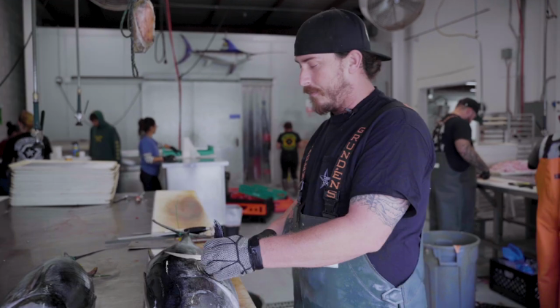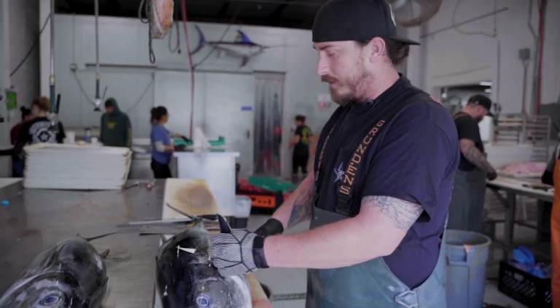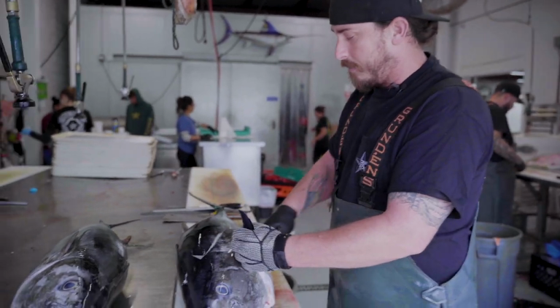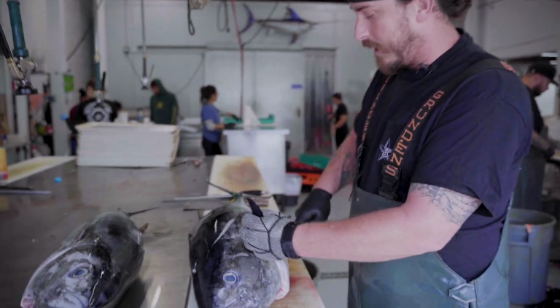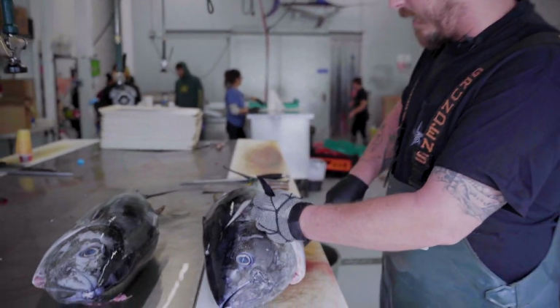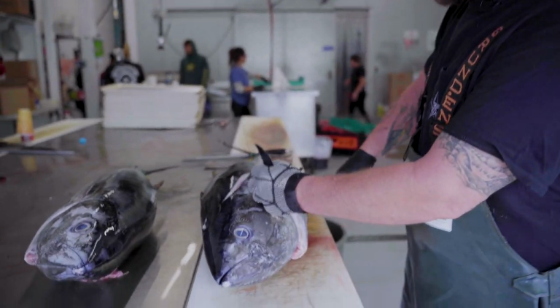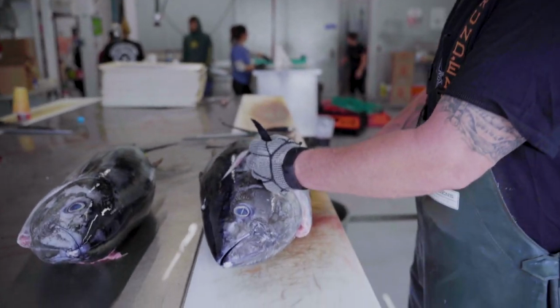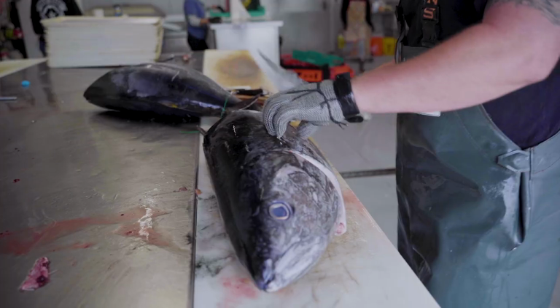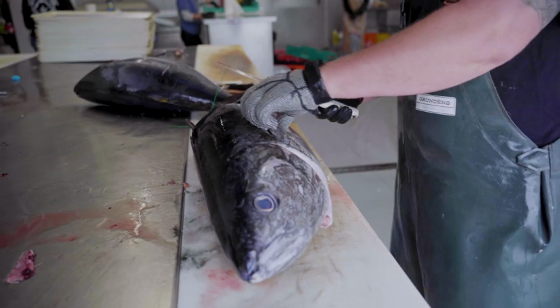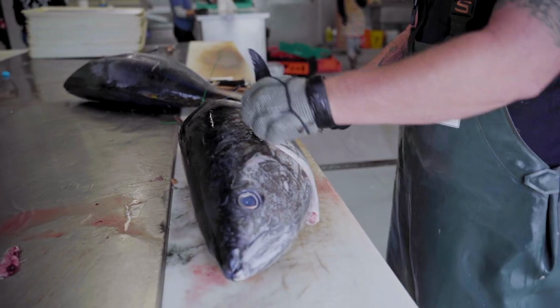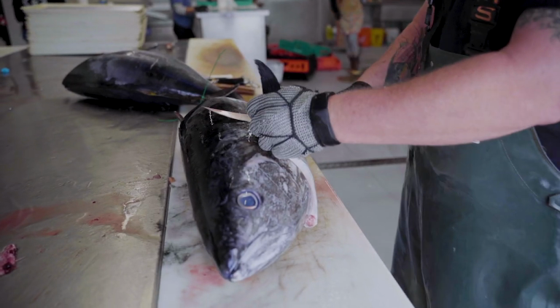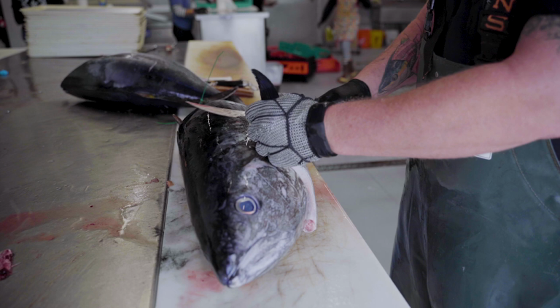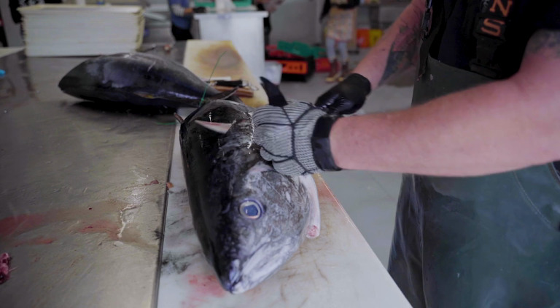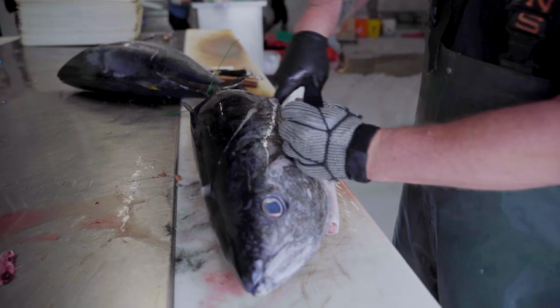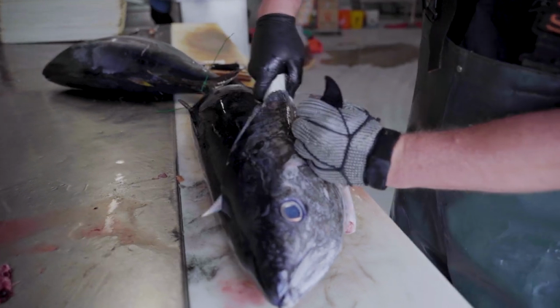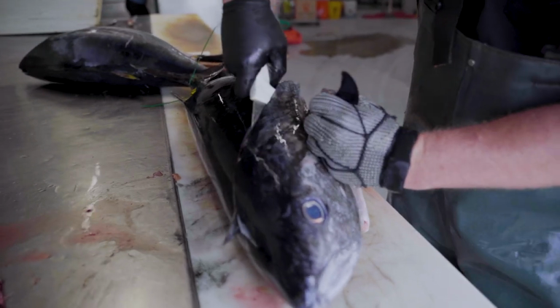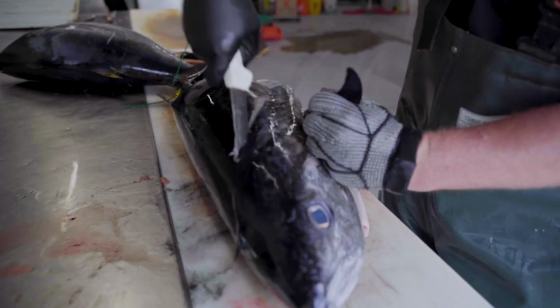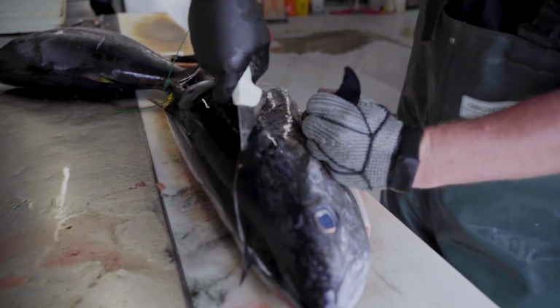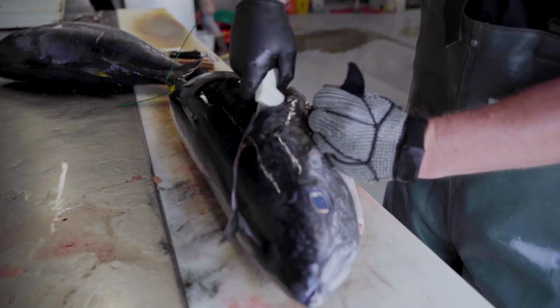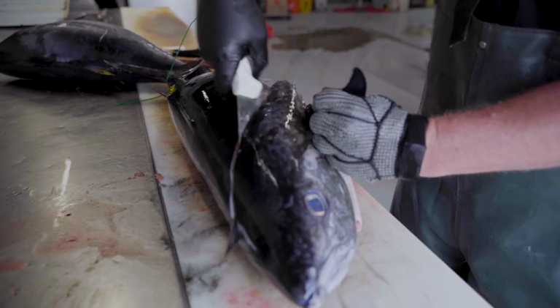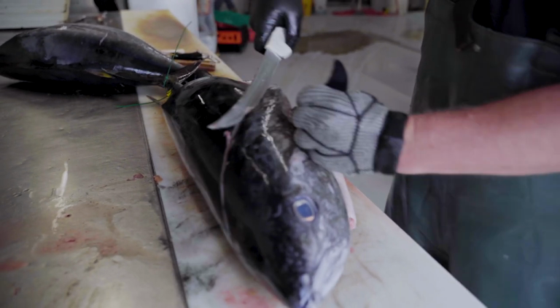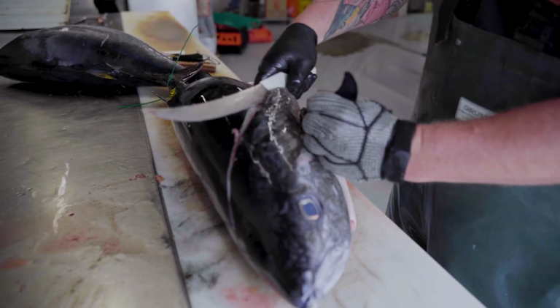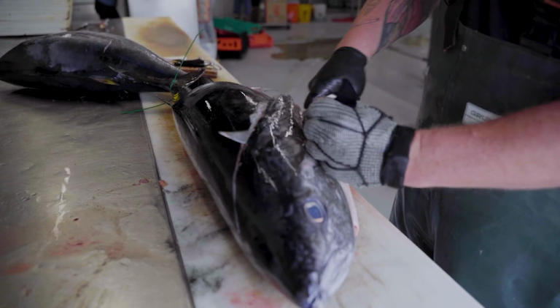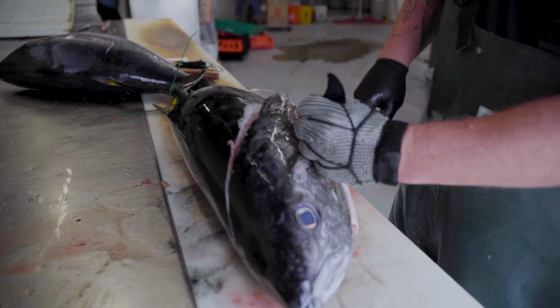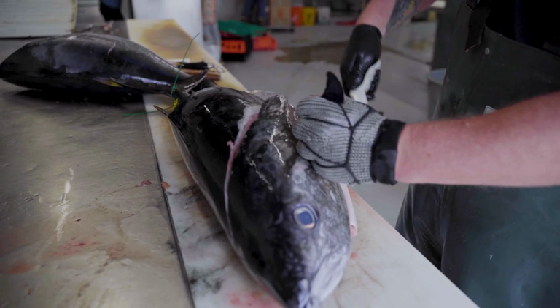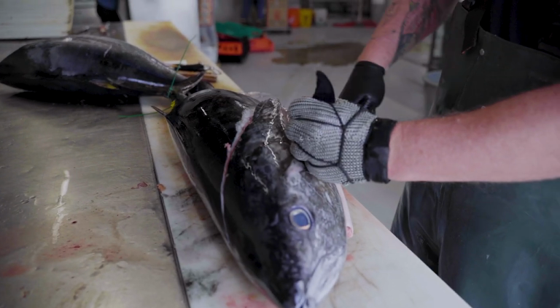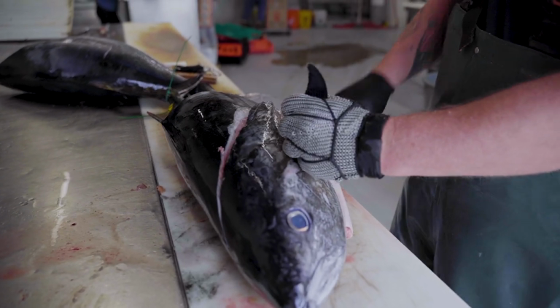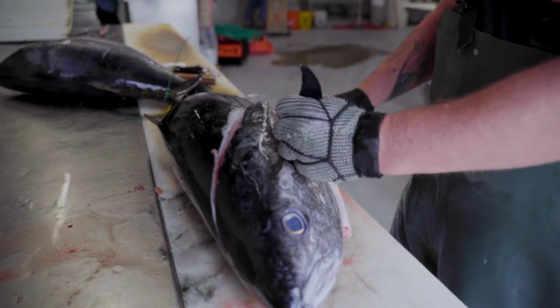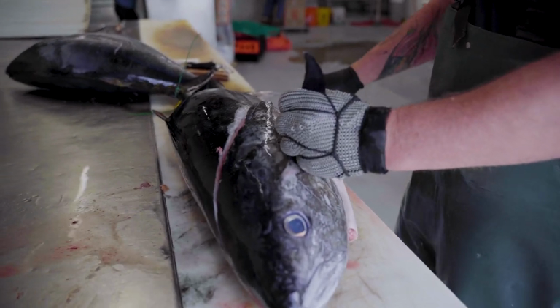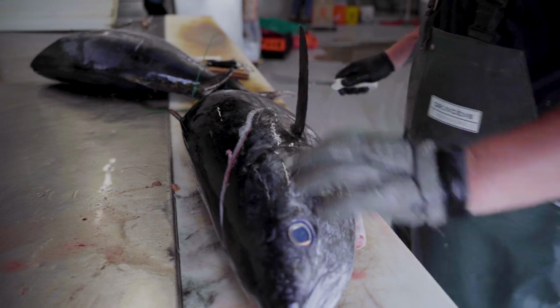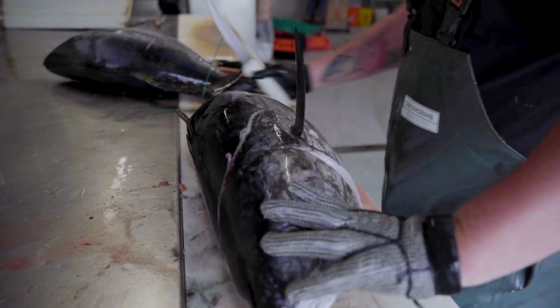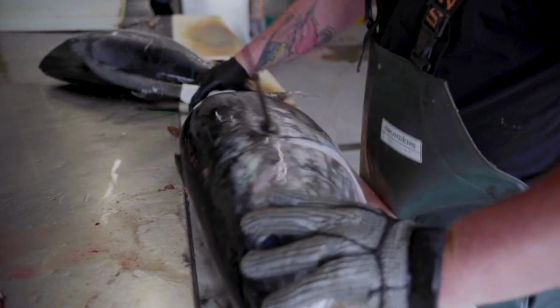First we start by taking the head off — just come in behind the fin, slice up to the top there, come down, split the belly.